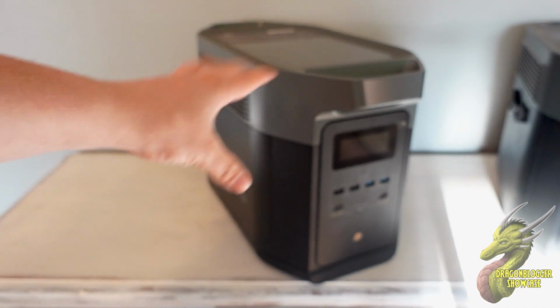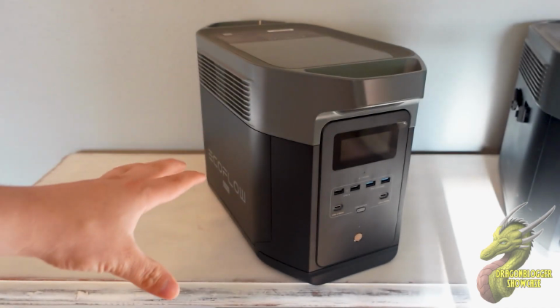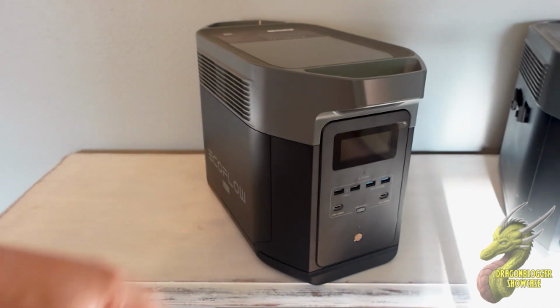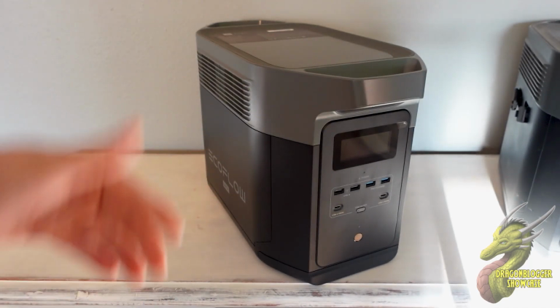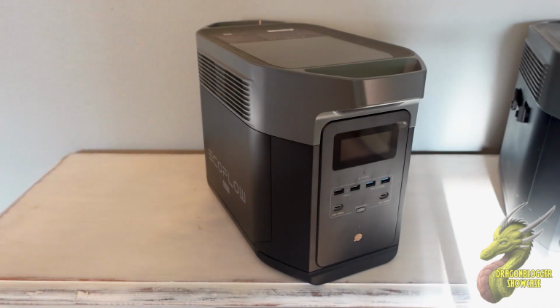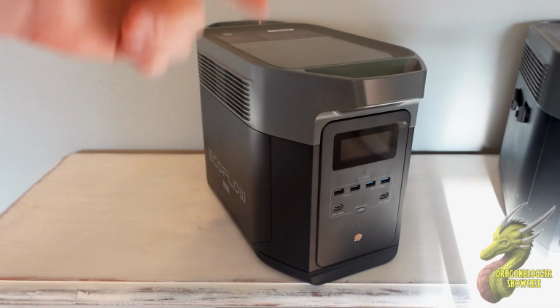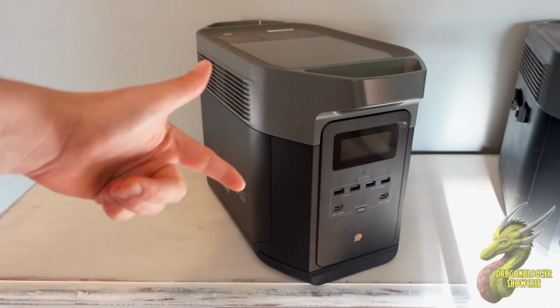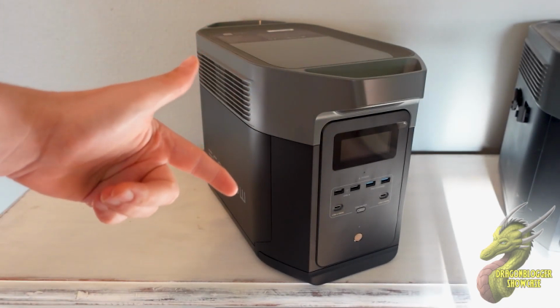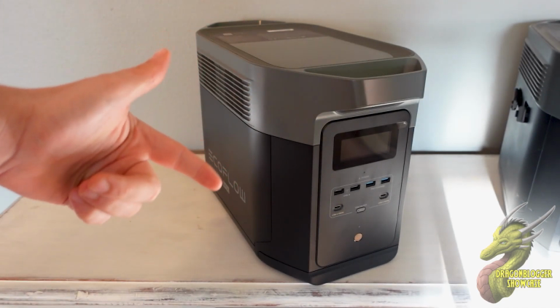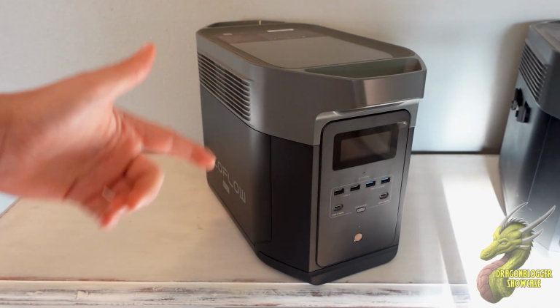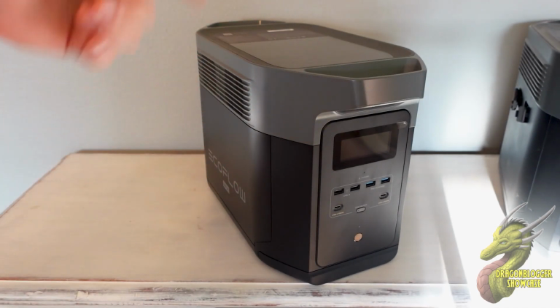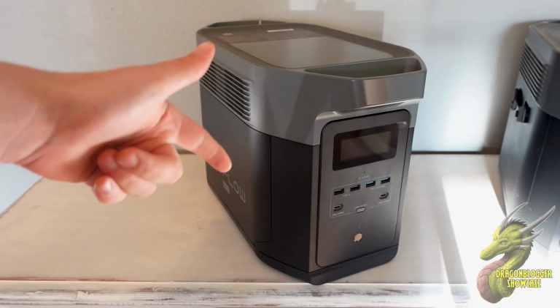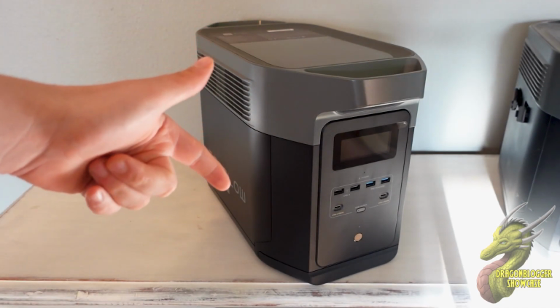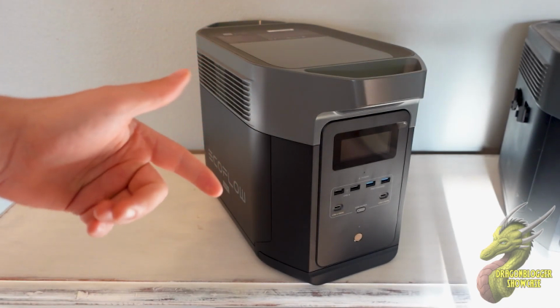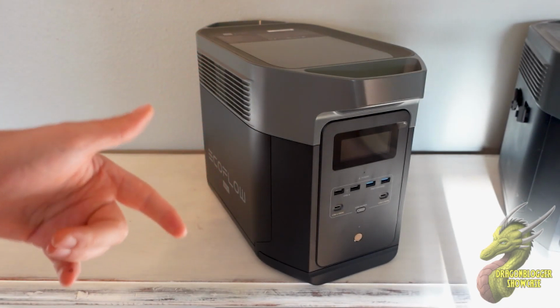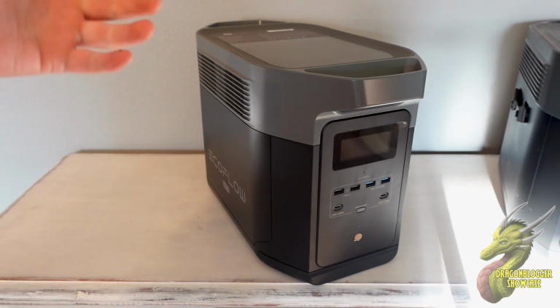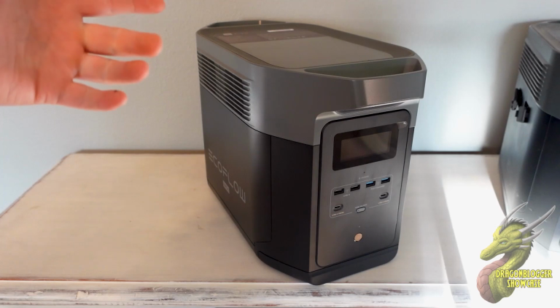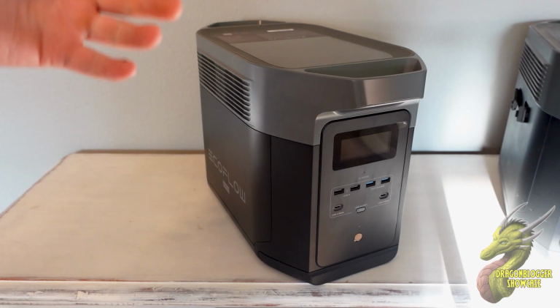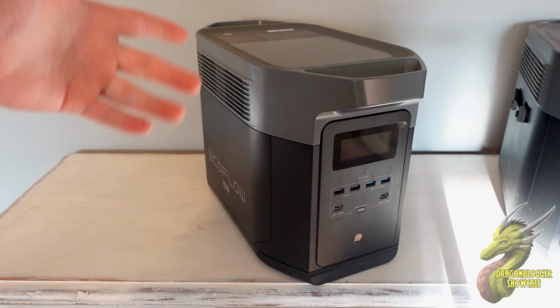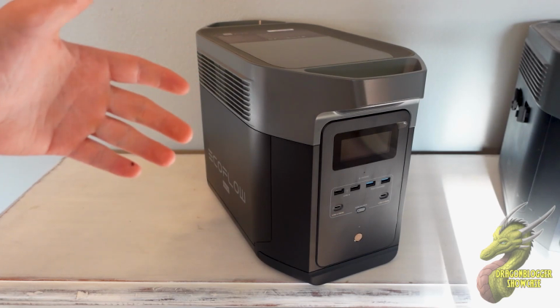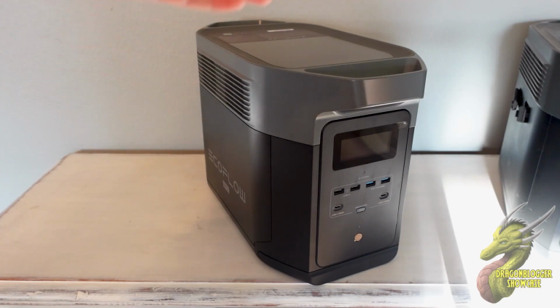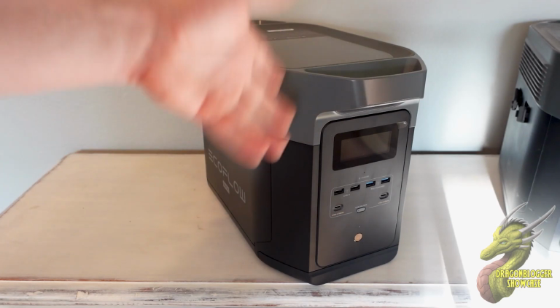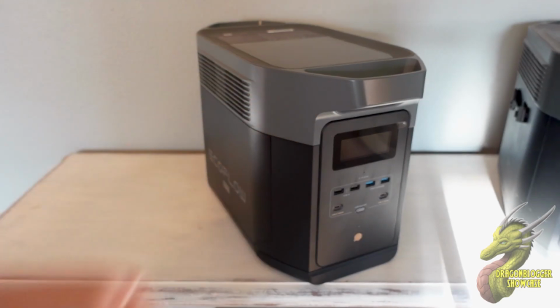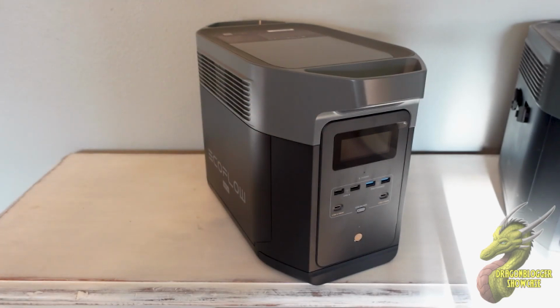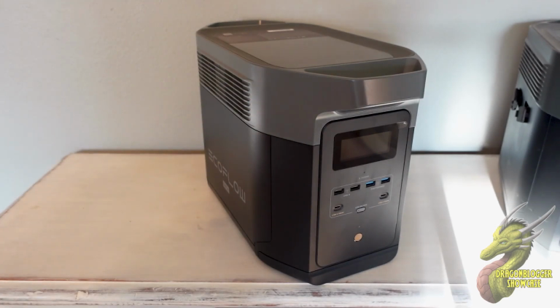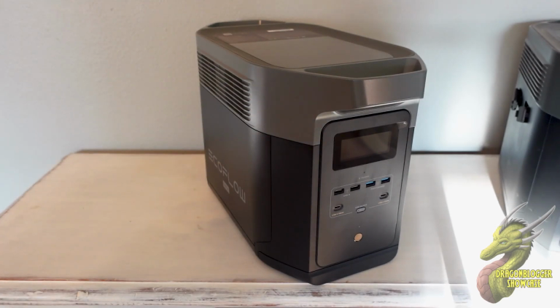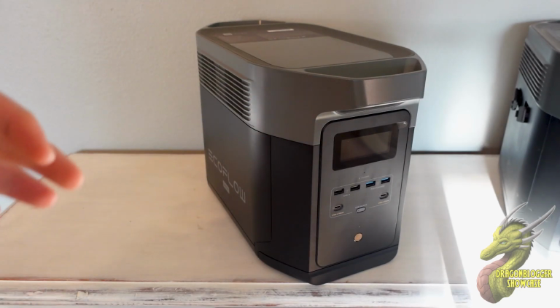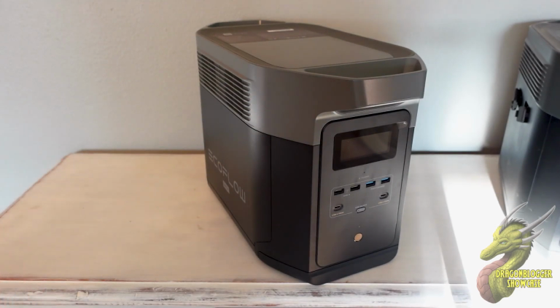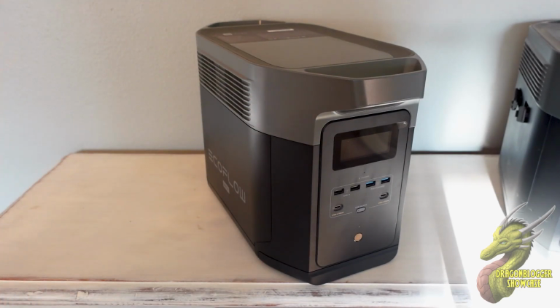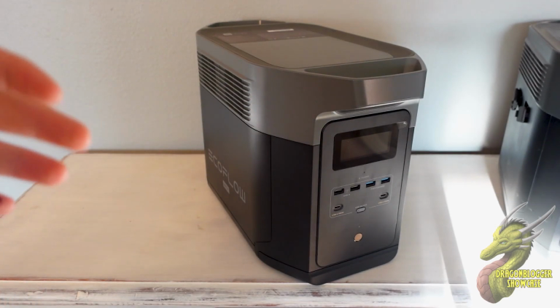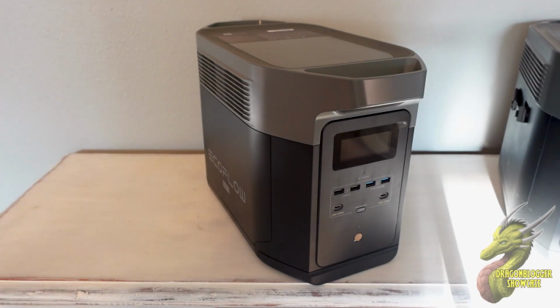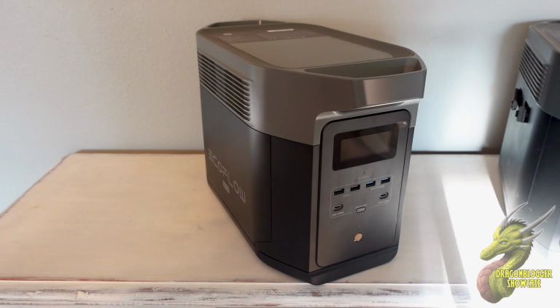Thousands of recharges. The very day you buy it, you charge it up to 100%, and in four years from now it'll be the same. In five years, it'll be the same when it's at that 100% mark.